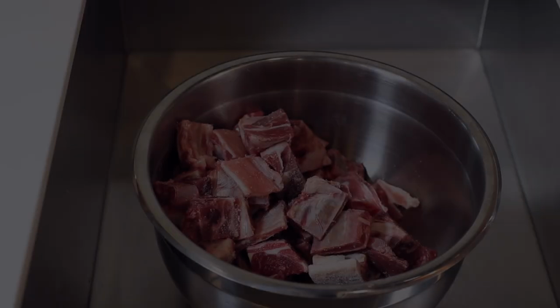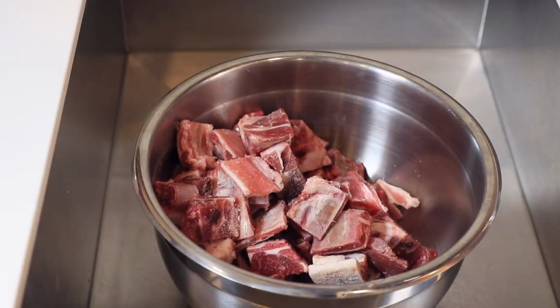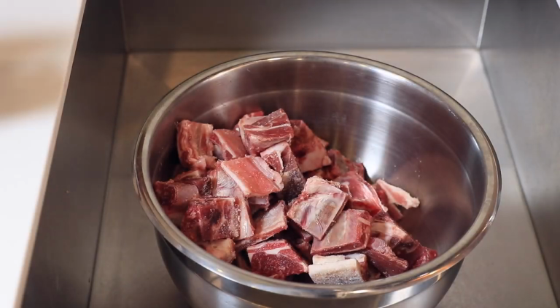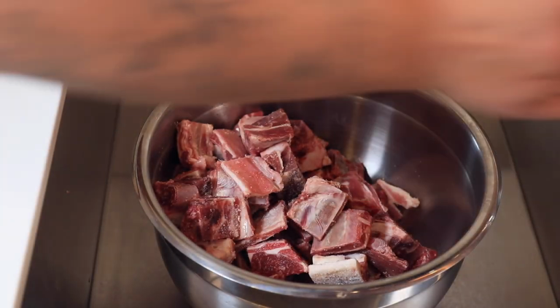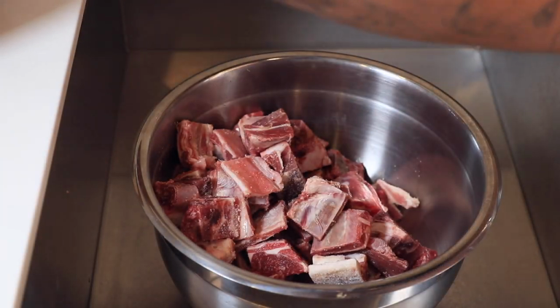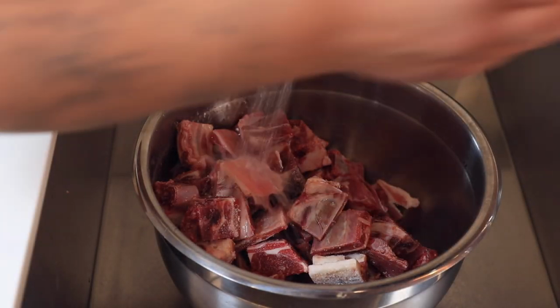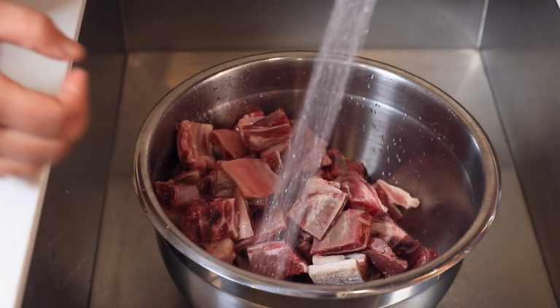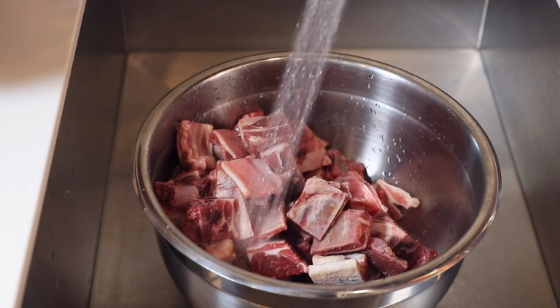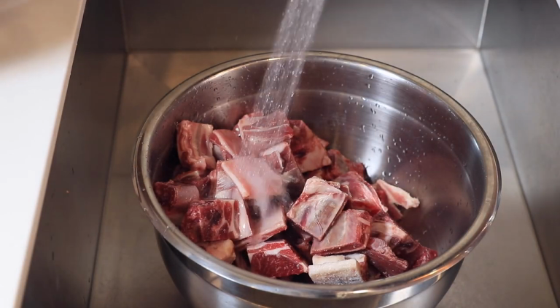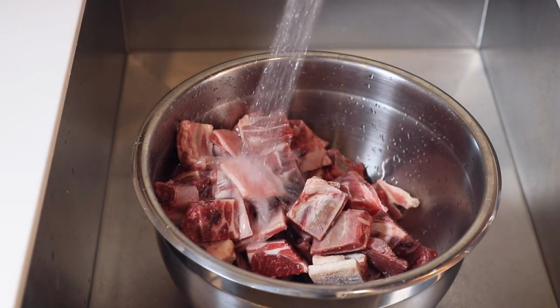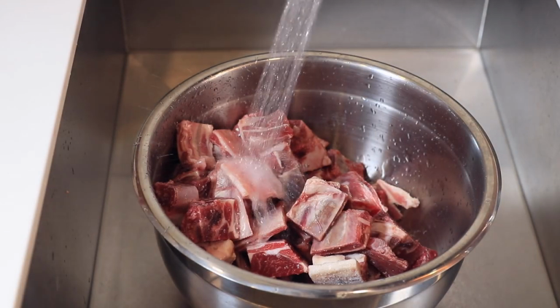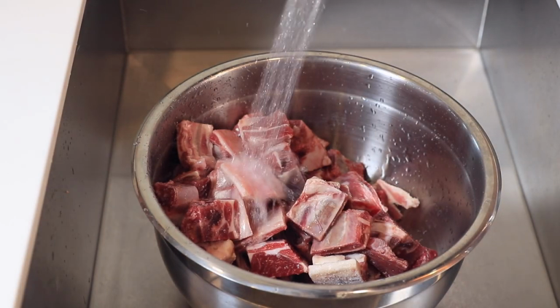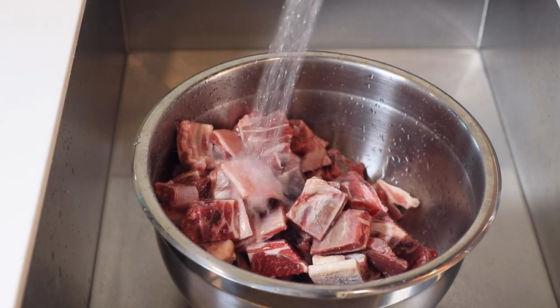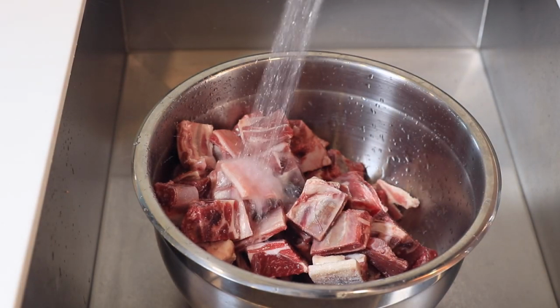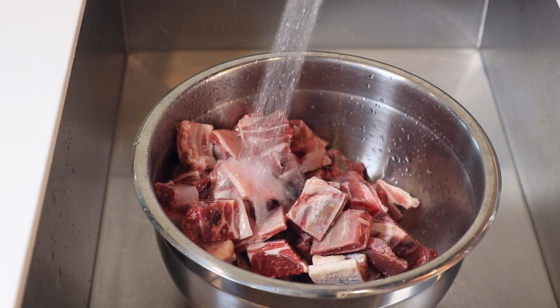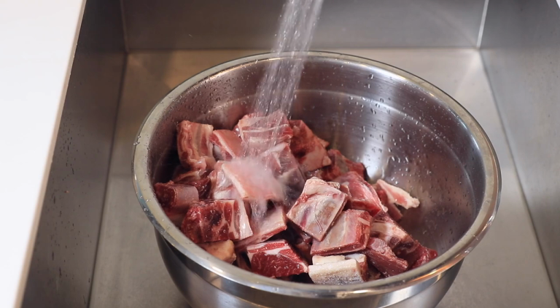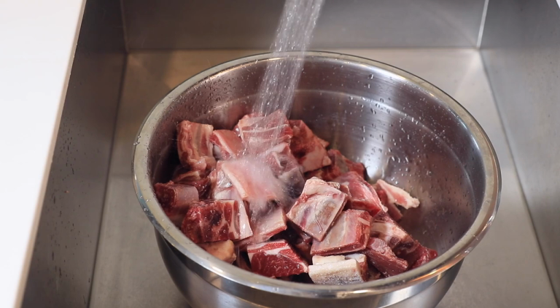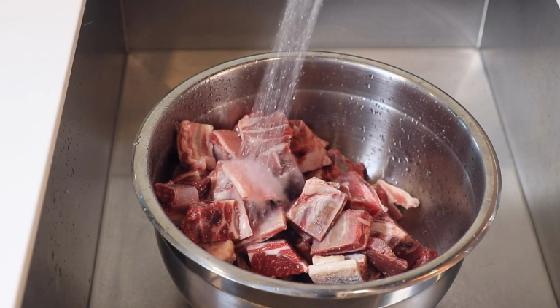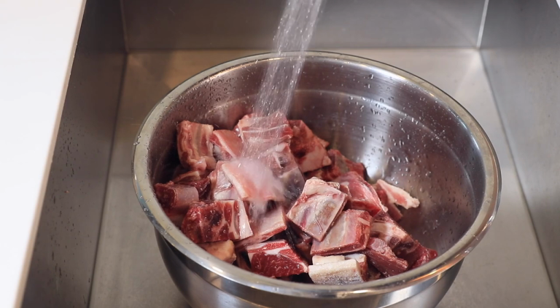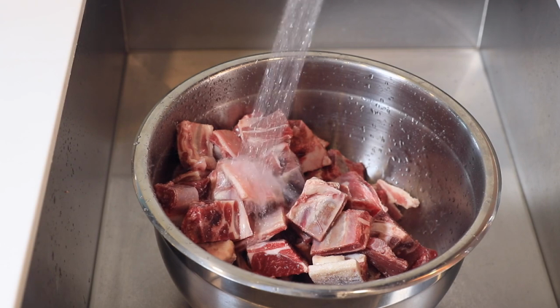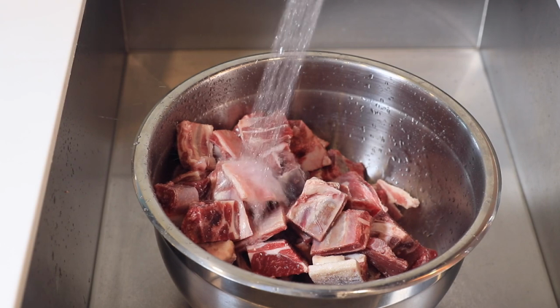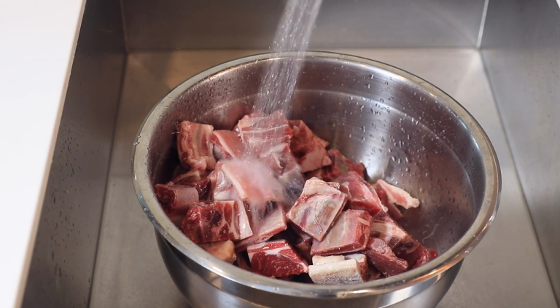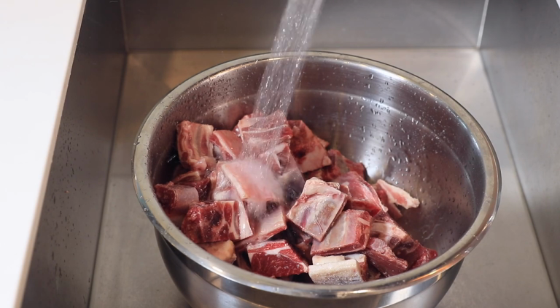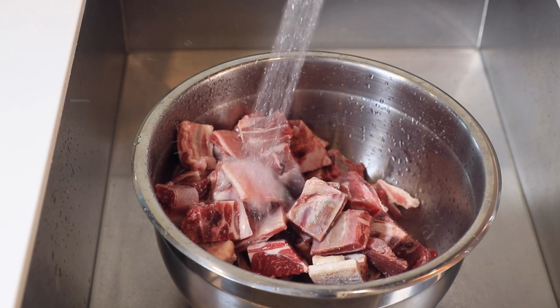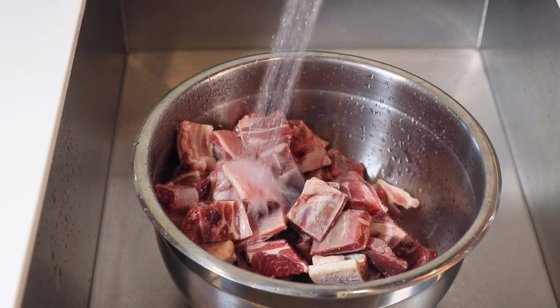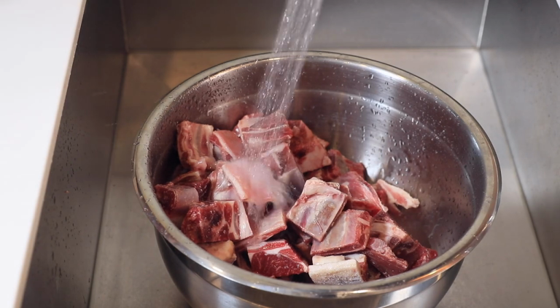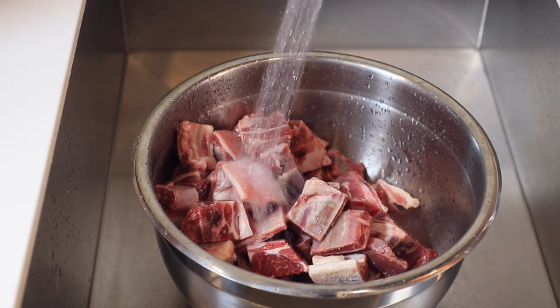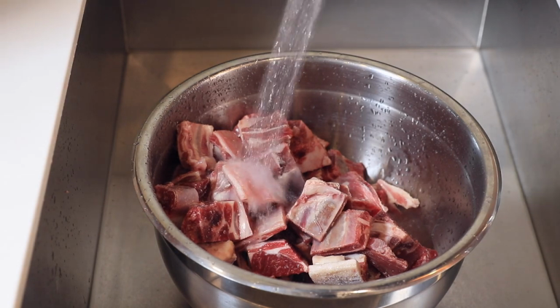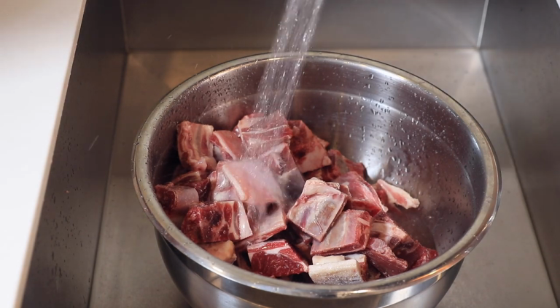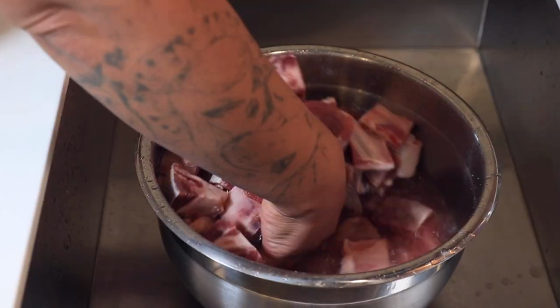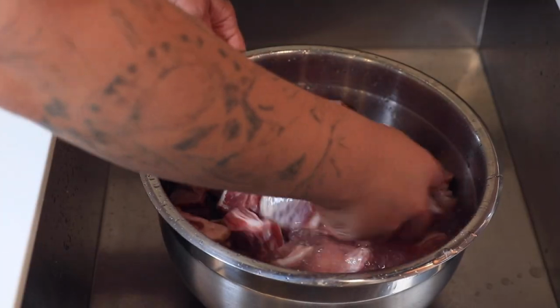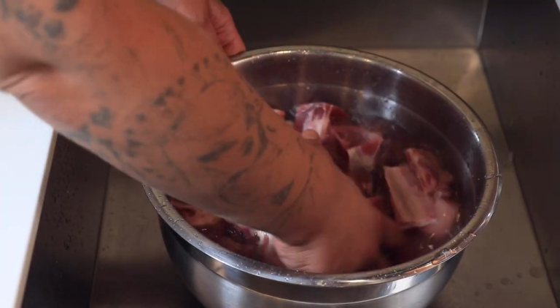I know Easter is usually reserved for fish in Jamaican culture, but I'm not doing anything for Easter and I'm not seeing any of my family, so I'm like, I'm going to have some goat.